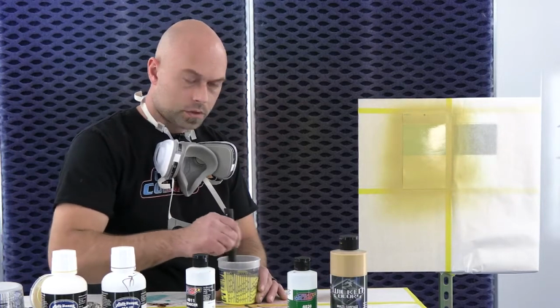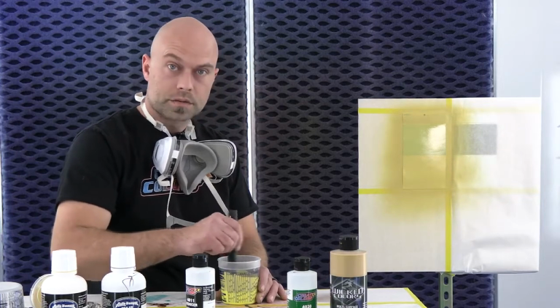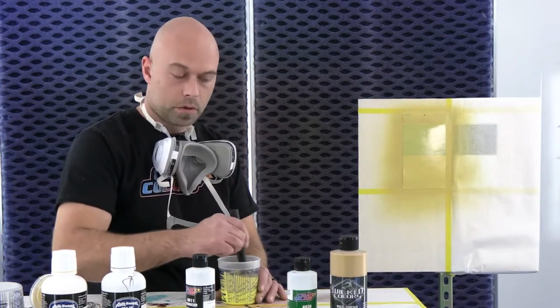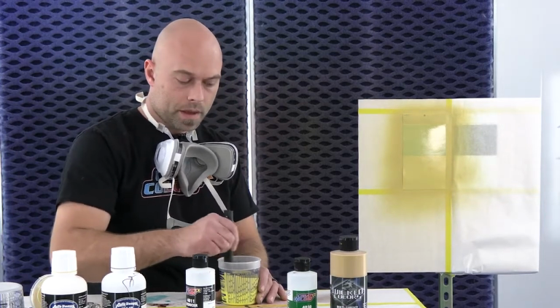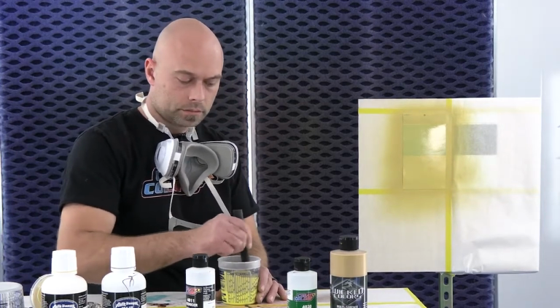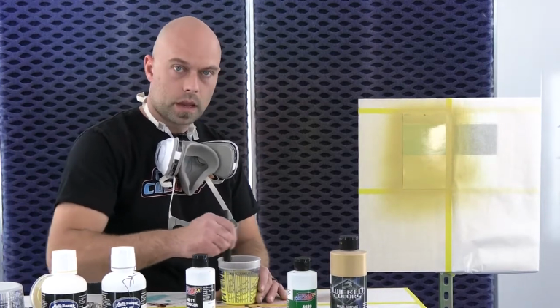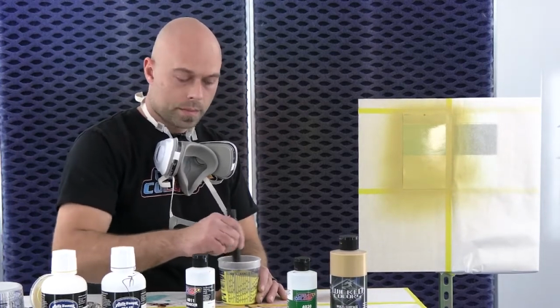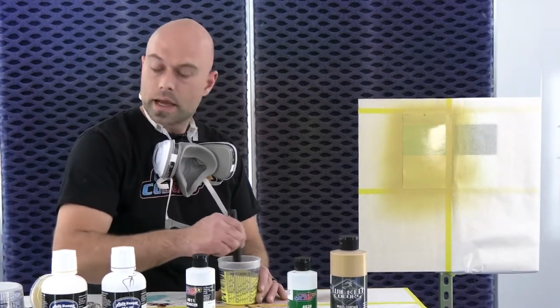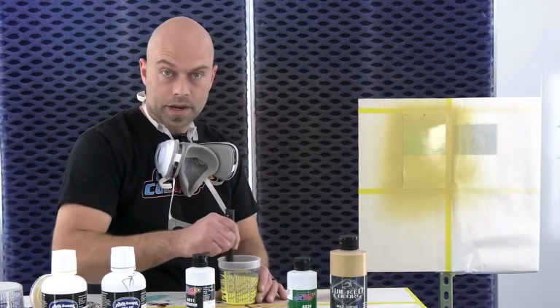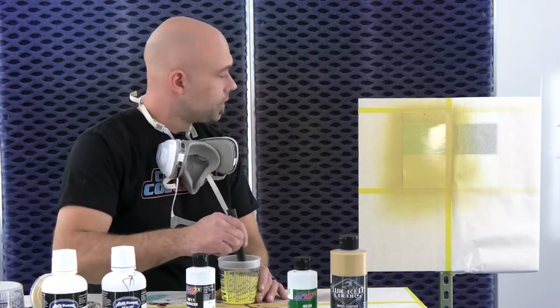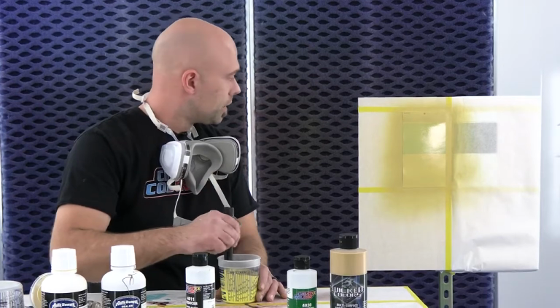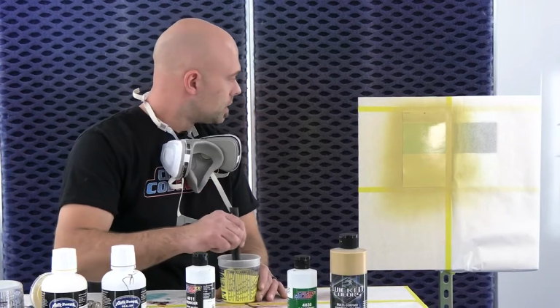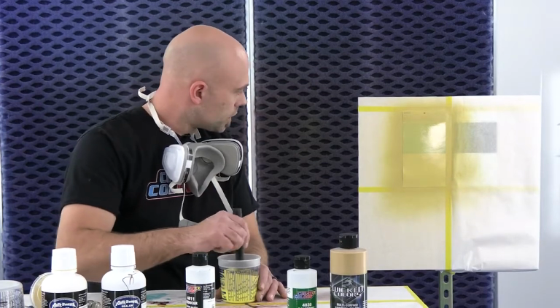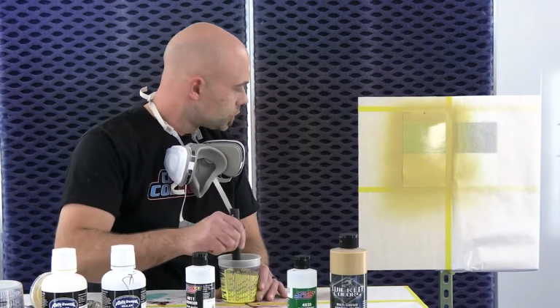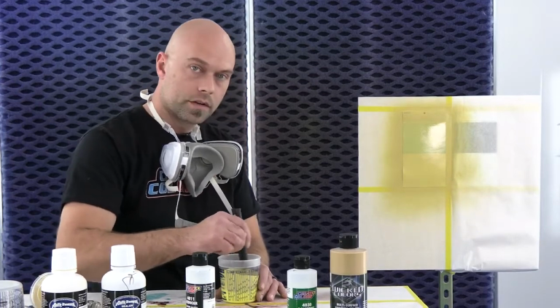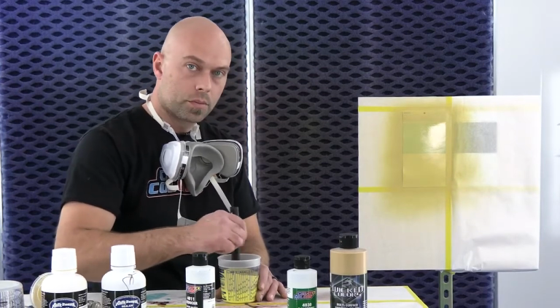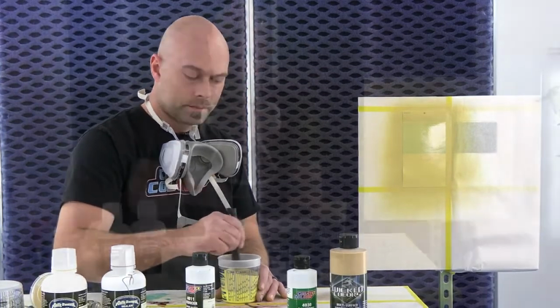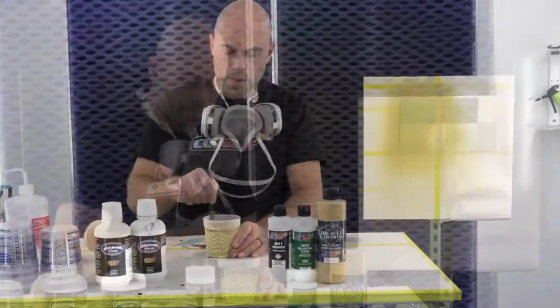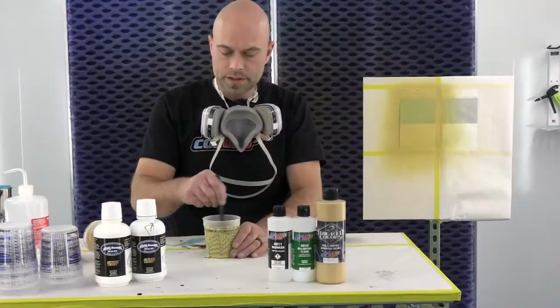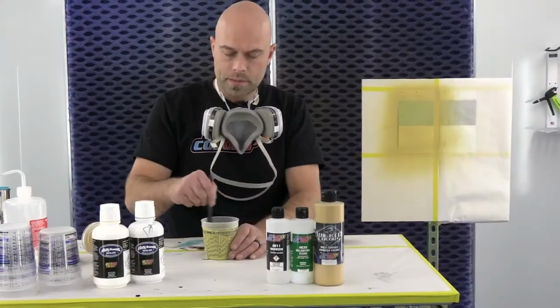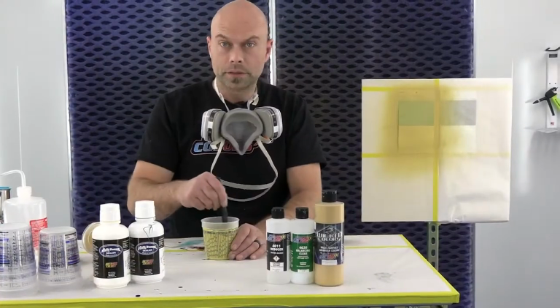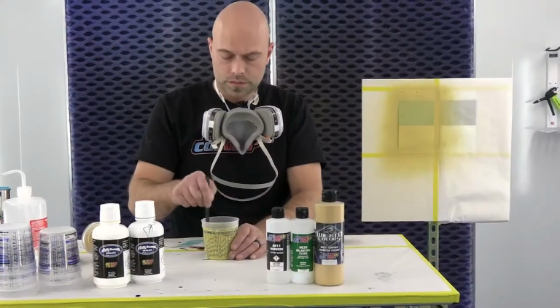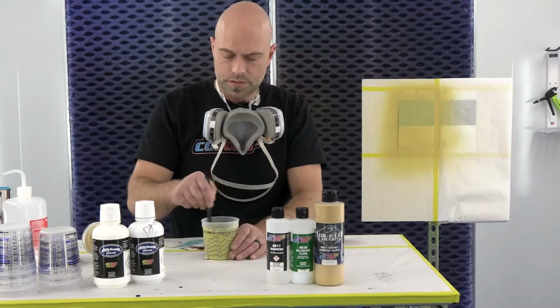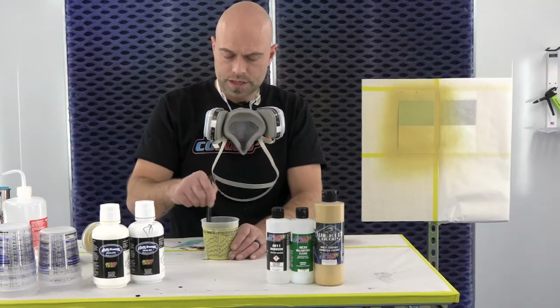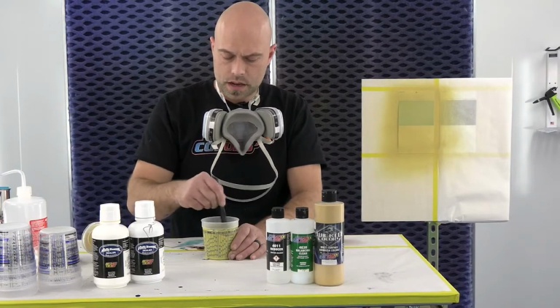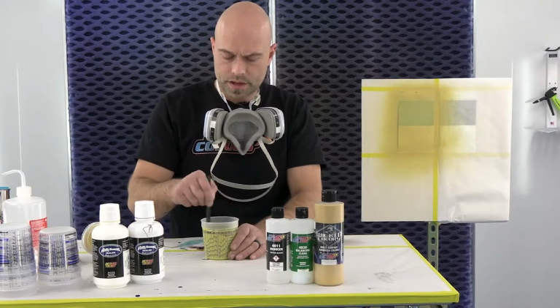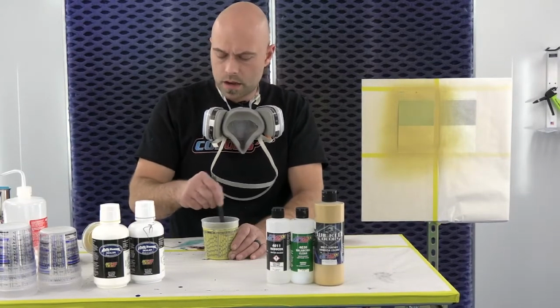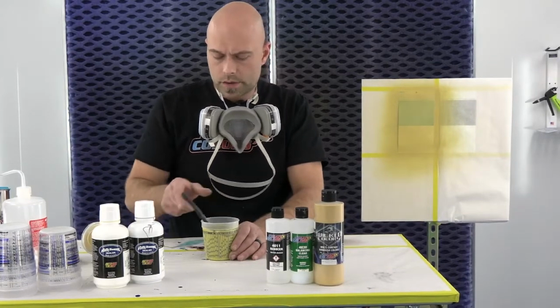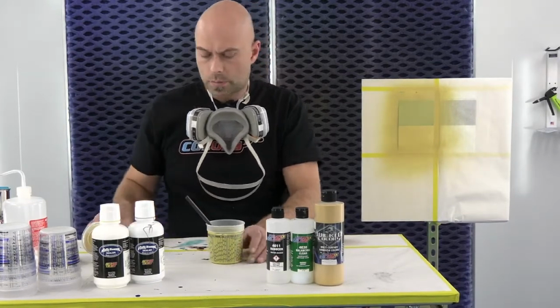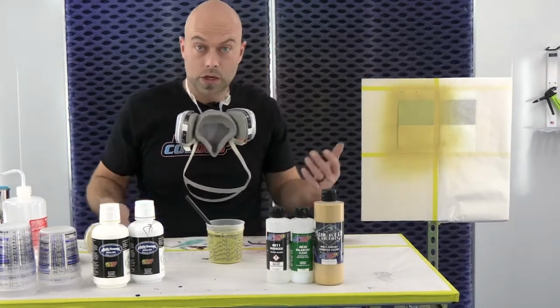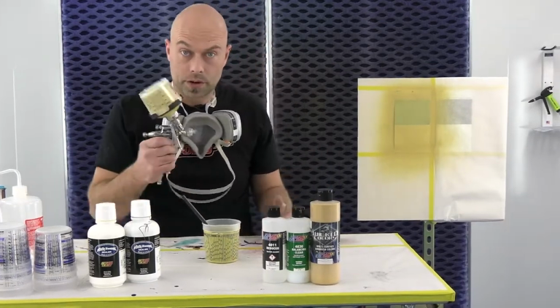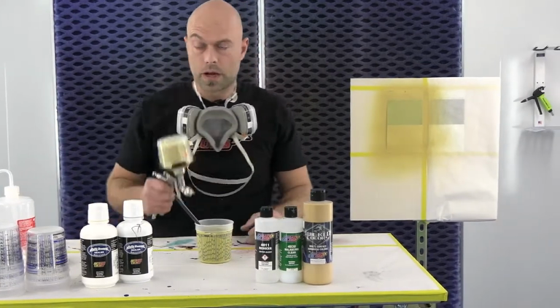We're going to let this mix for about a minute, and I'm going to already add some in my gun. I'll do a second coat, which should cover that no problem. Okay, we're done mixing — it's been about a minute, so everything's nice and mixed together. Our panel's dry, I'm going to put another coat on.